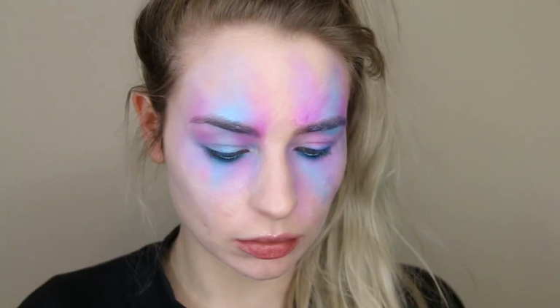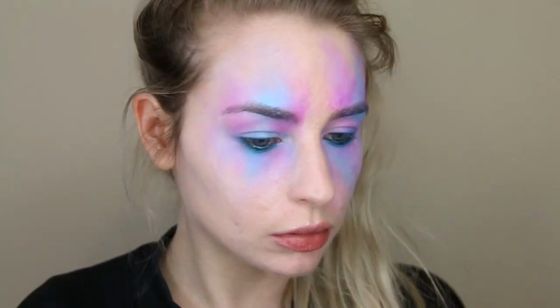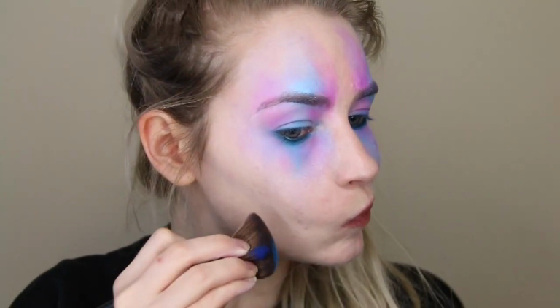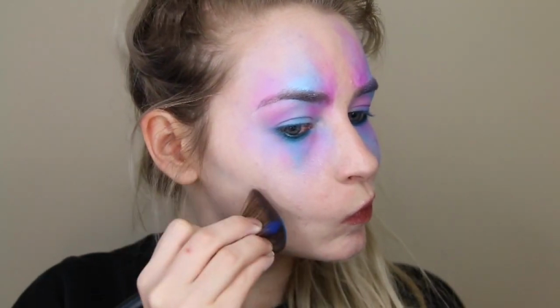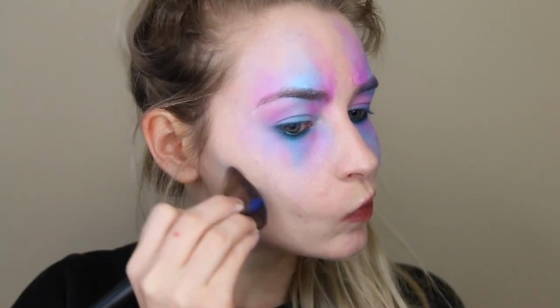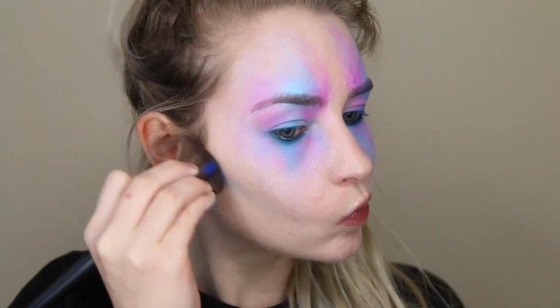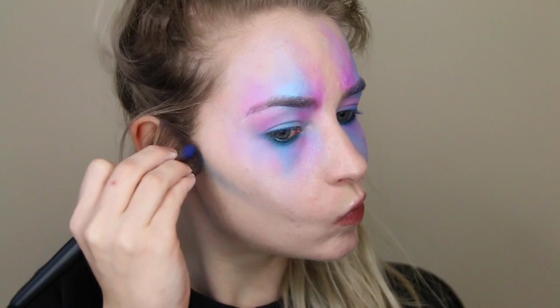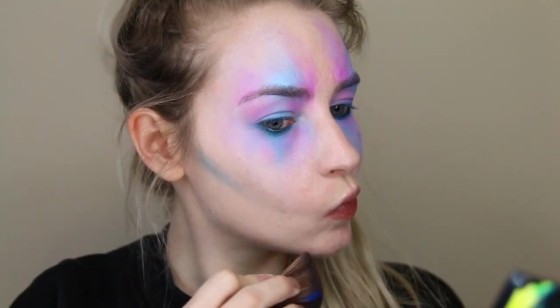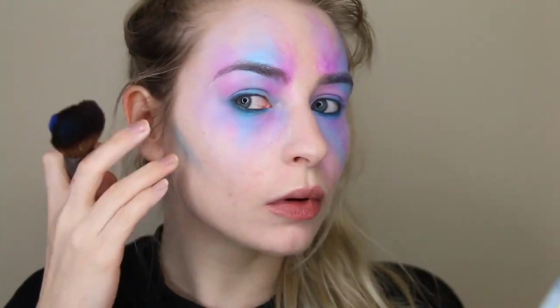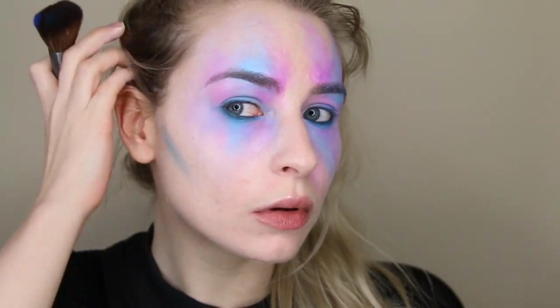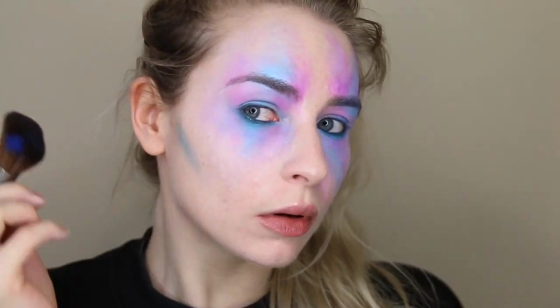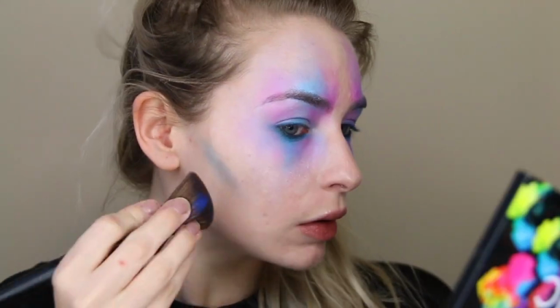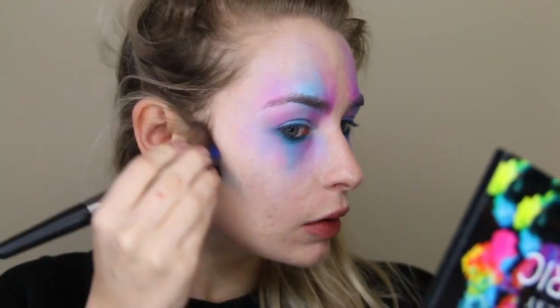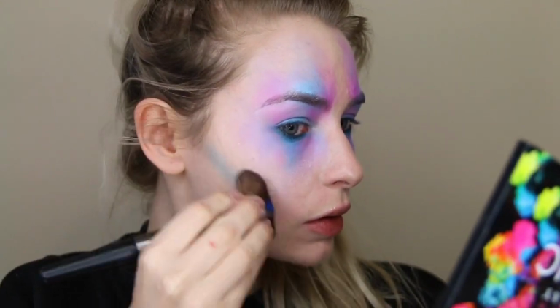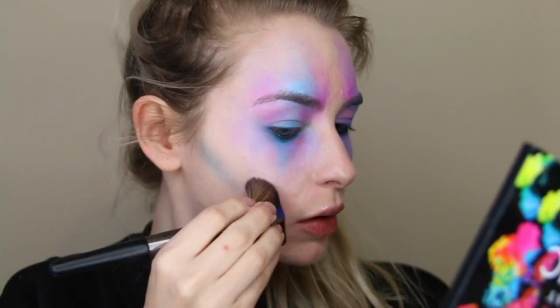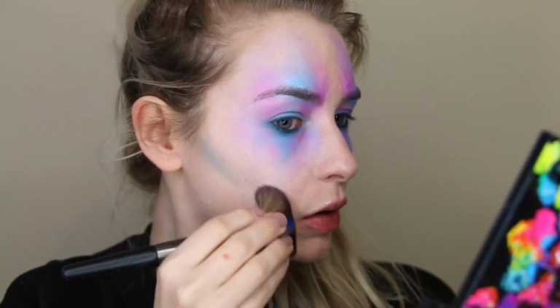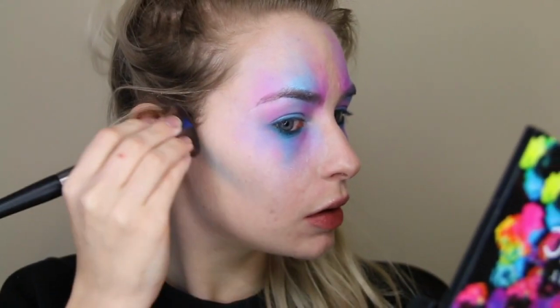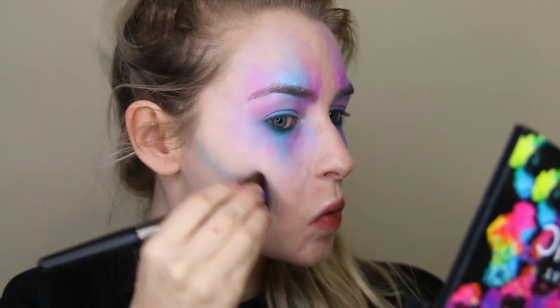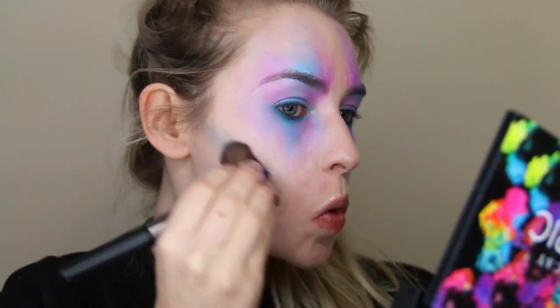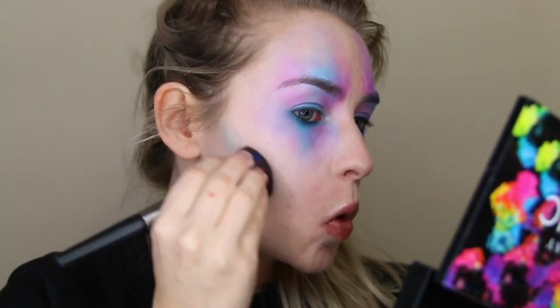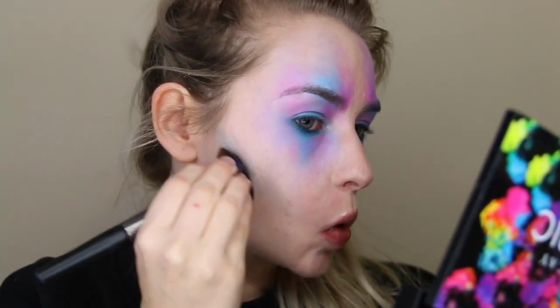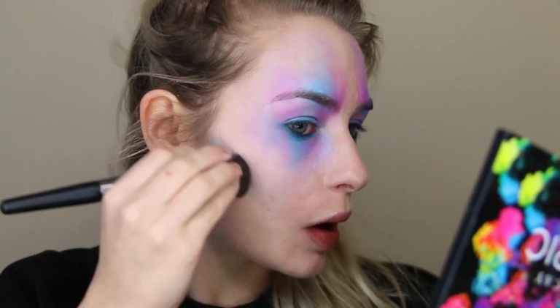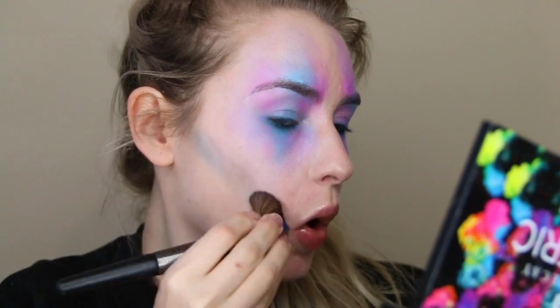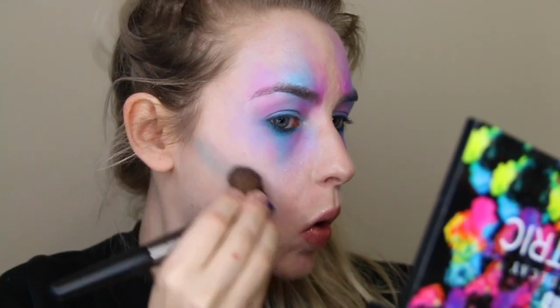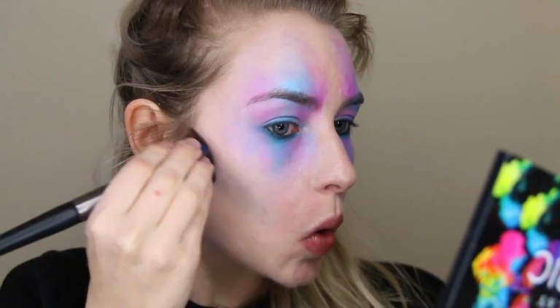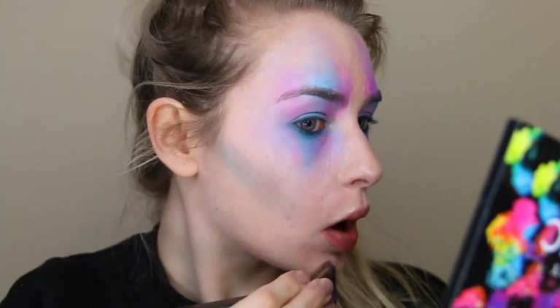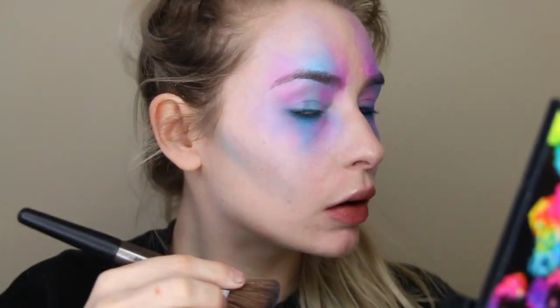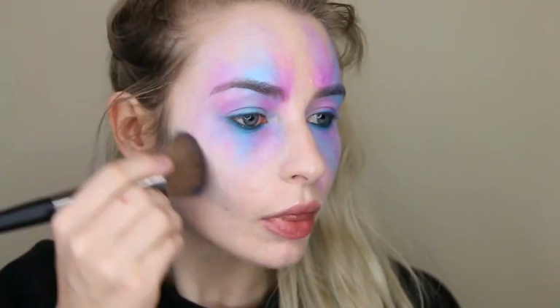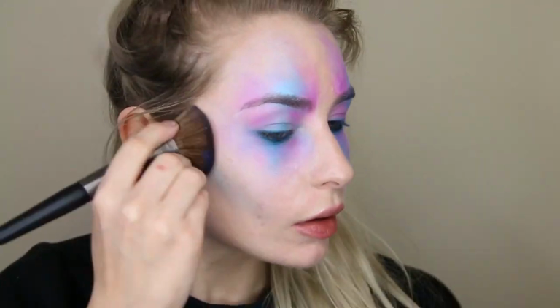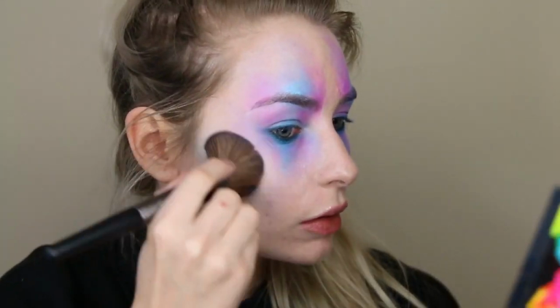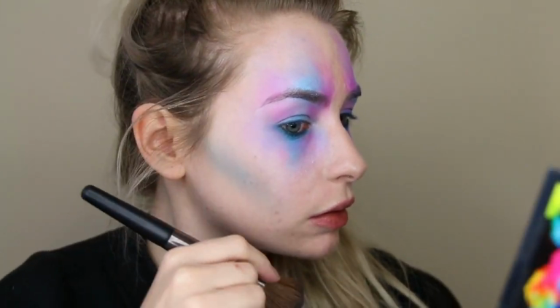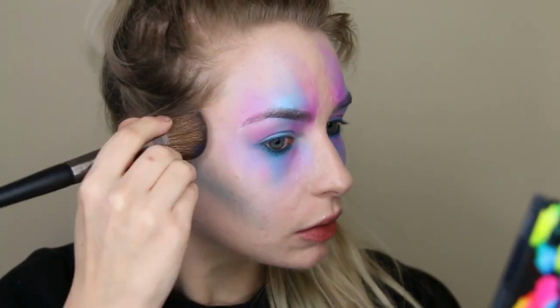I'm taking some of that blue eyeshadow on a contour brush and using it to slightly contour my cheekbones. This is going to build up a really ethereal, almost alien-esque look.